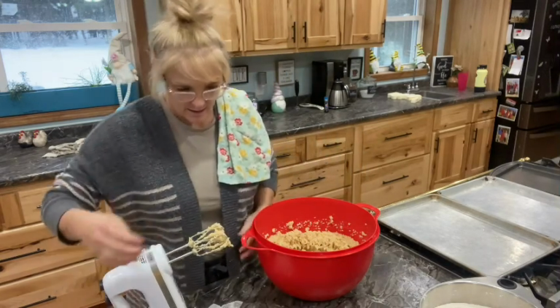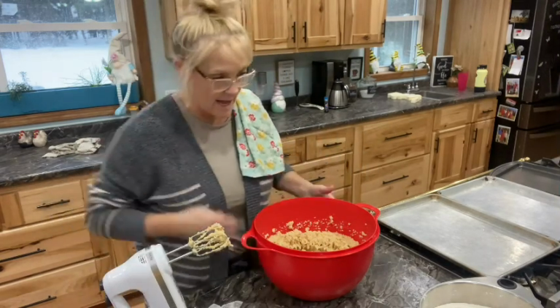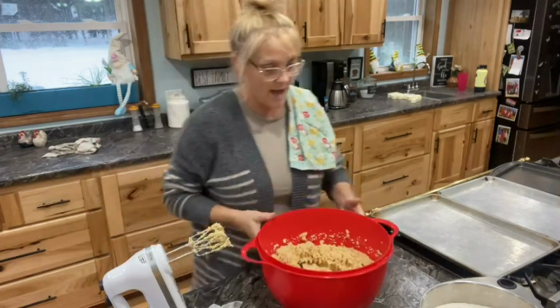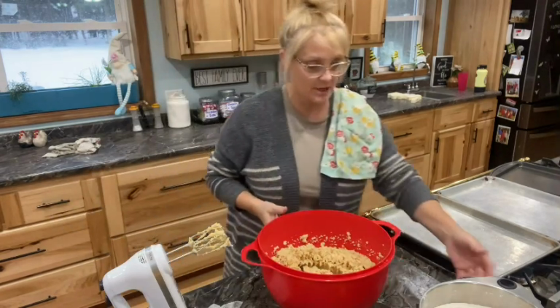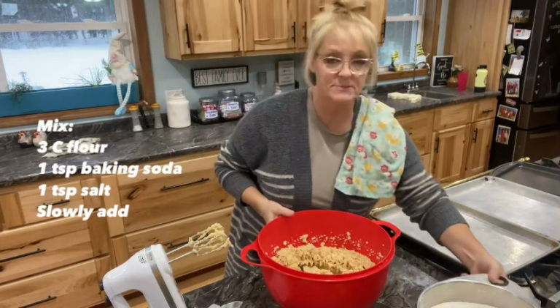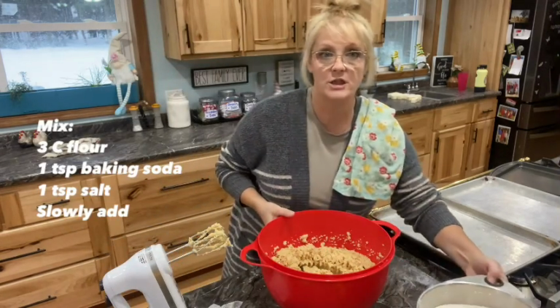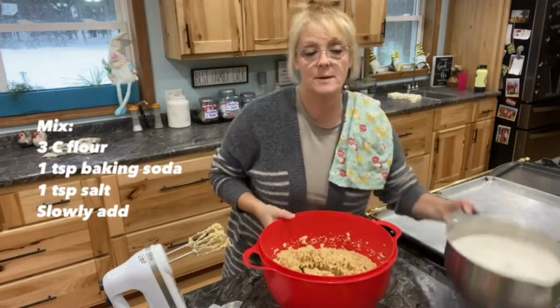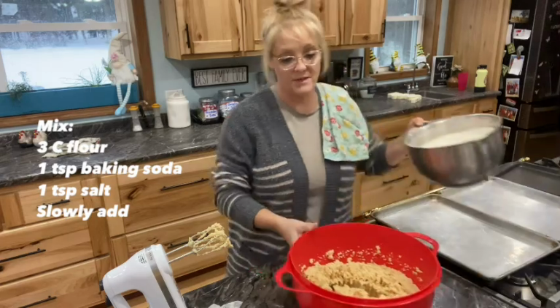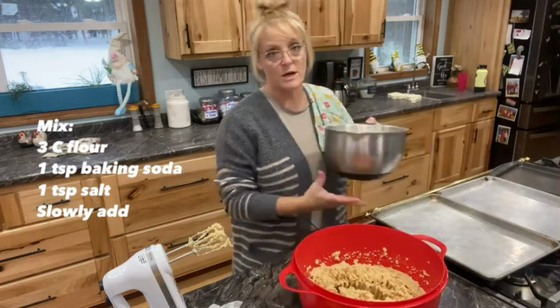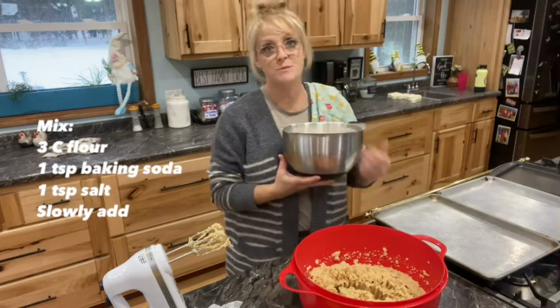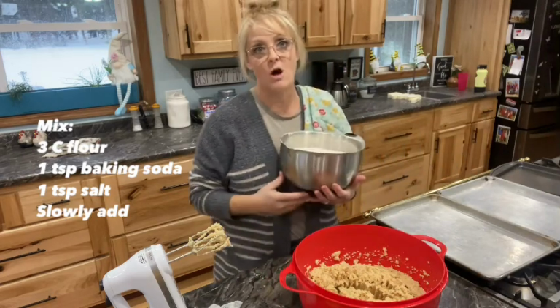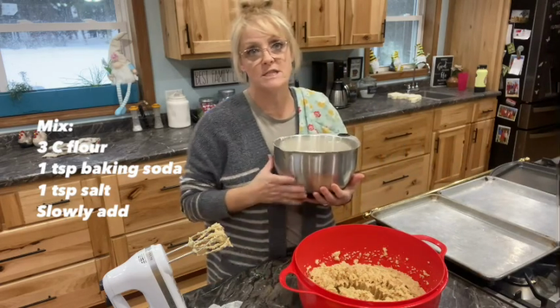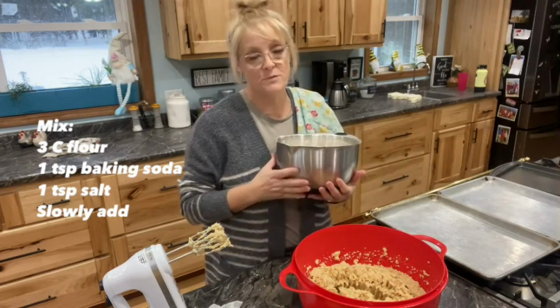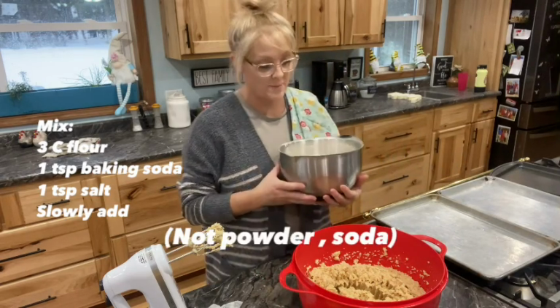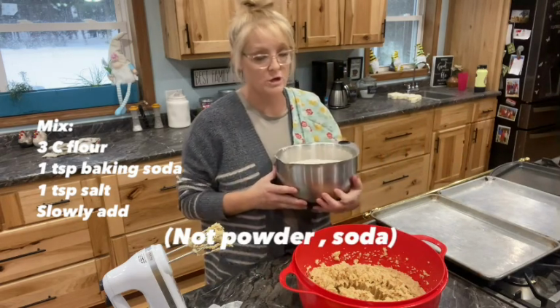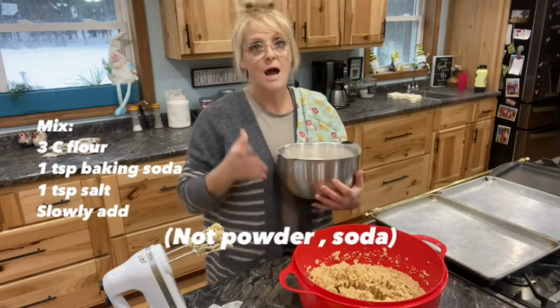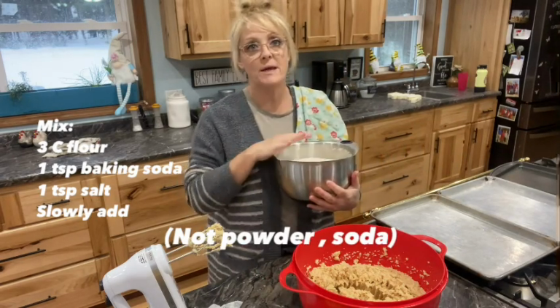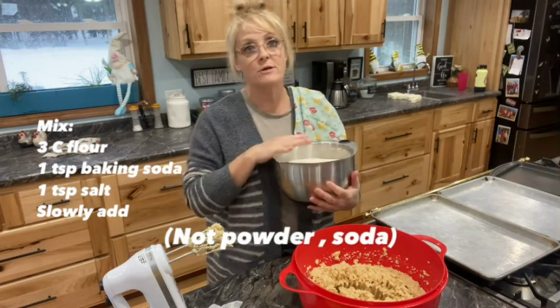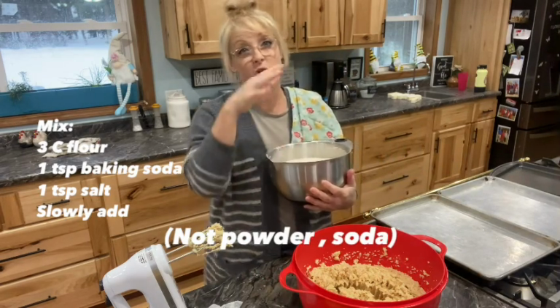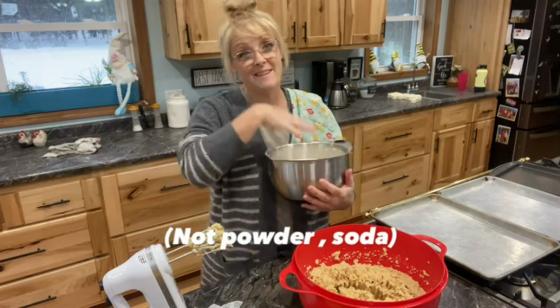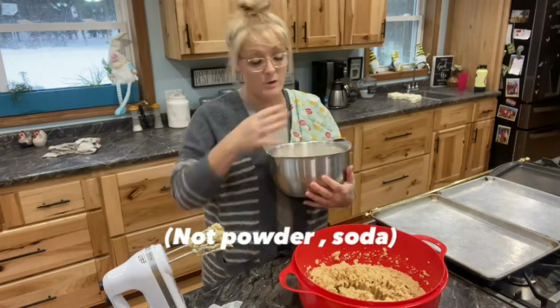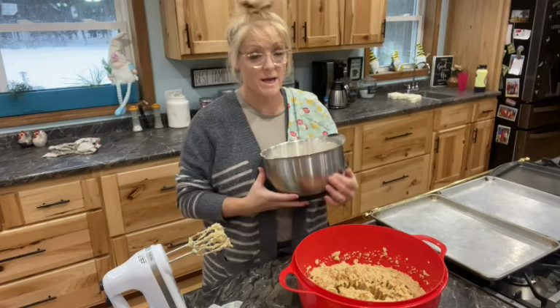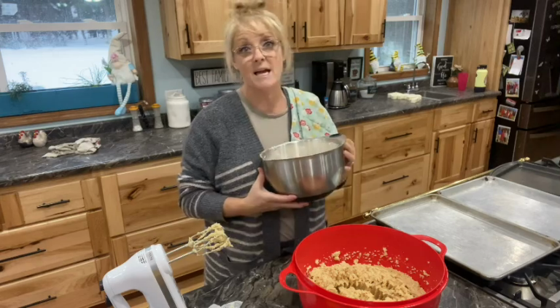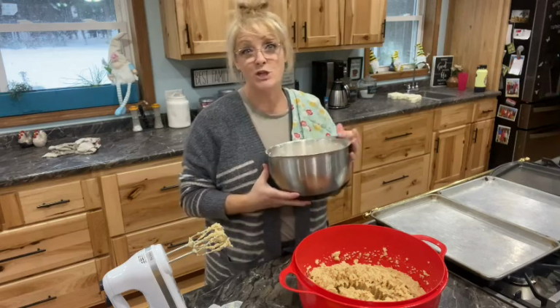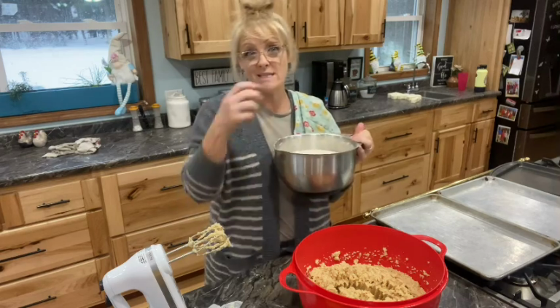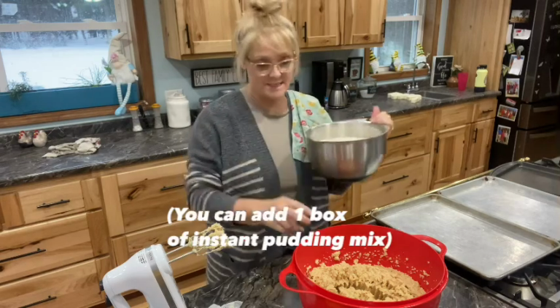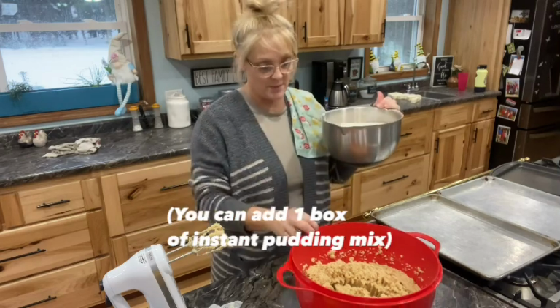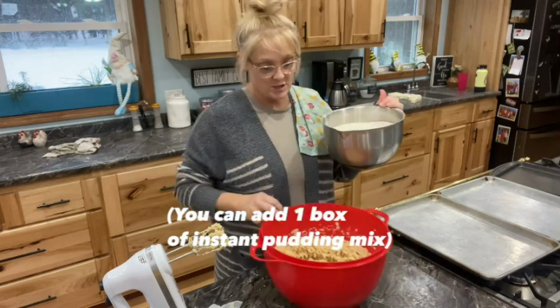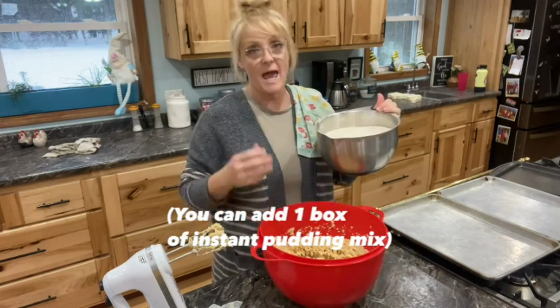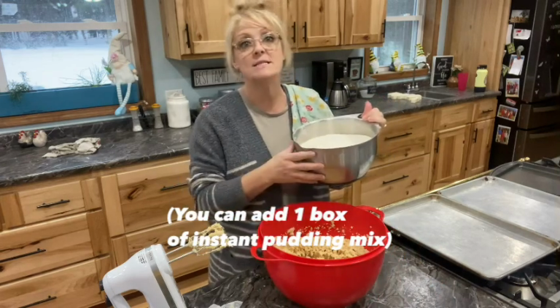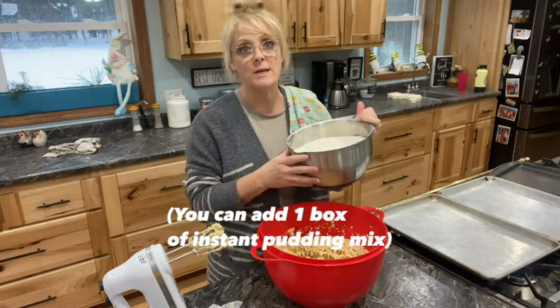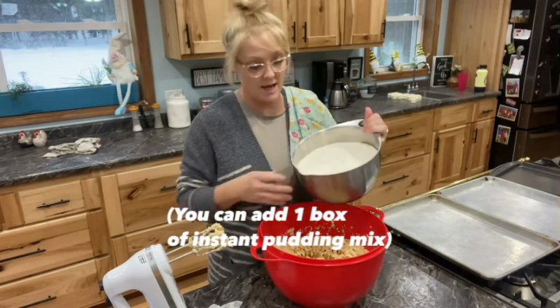I have here three cups of flour, a teaspoon of salt, and a teaspoon of baking powder. I put the baking powder and the salt in the flour already and took a whisk and mixed it up, so I'm going to add this a little bit at a time.